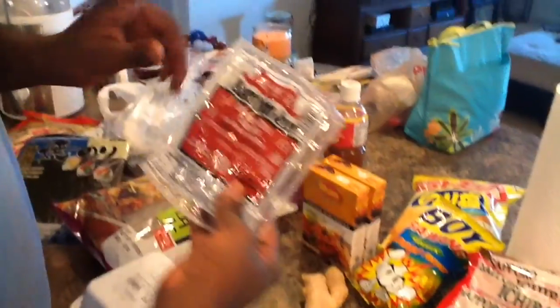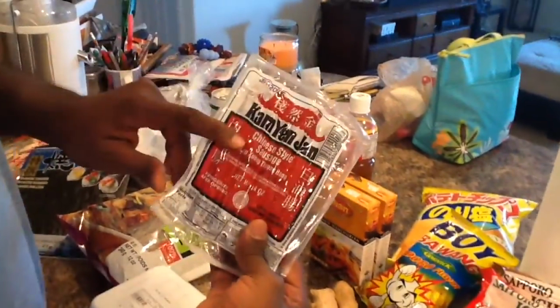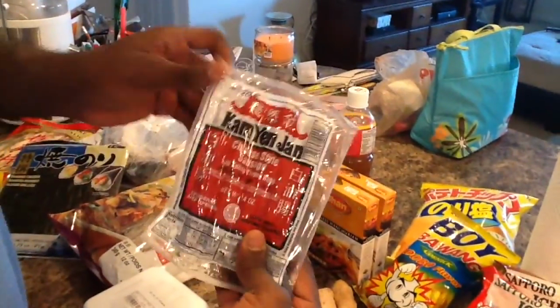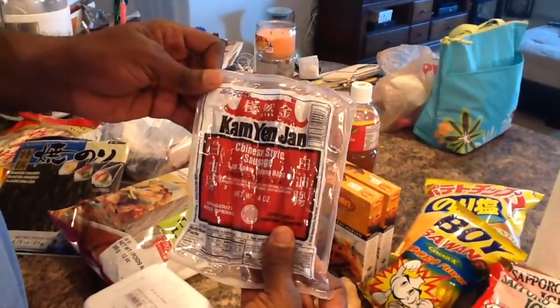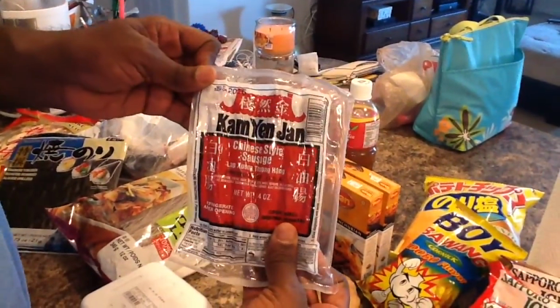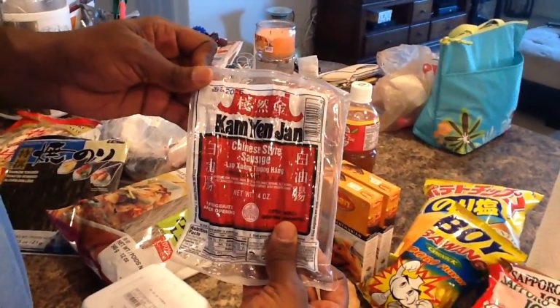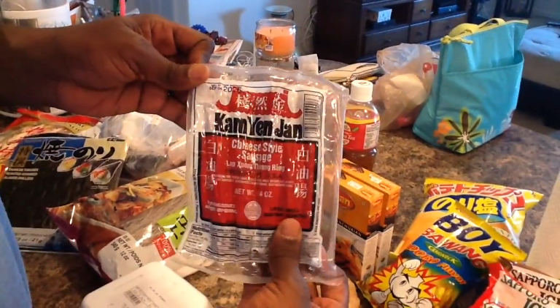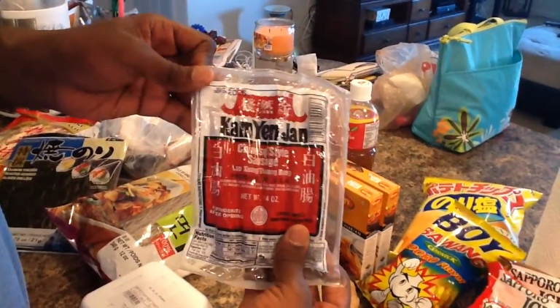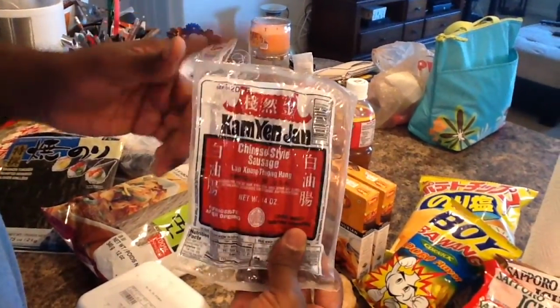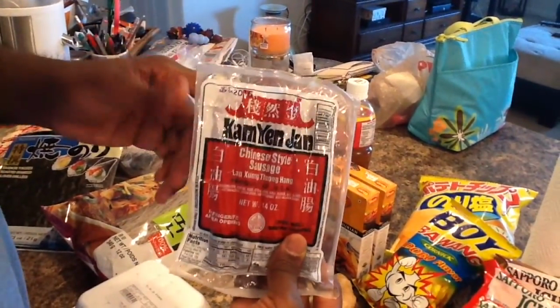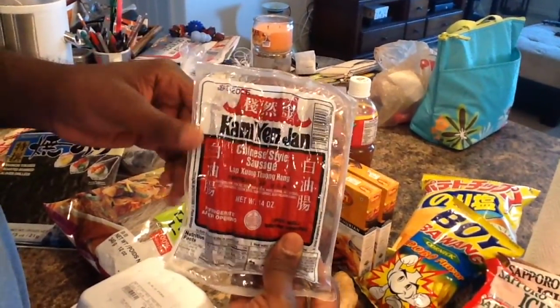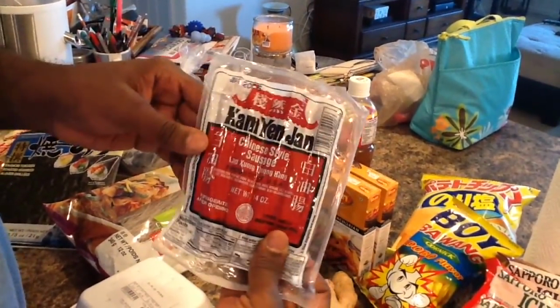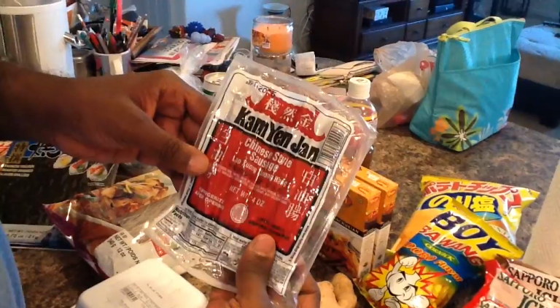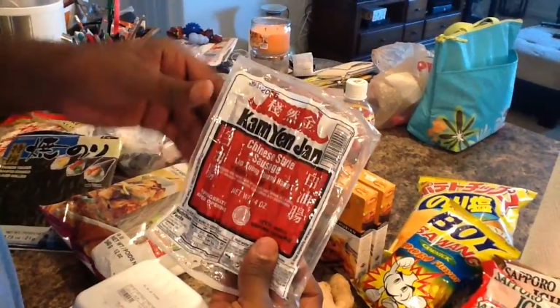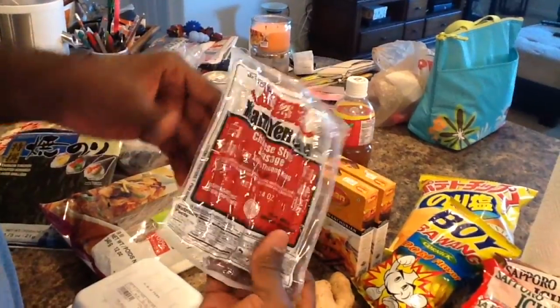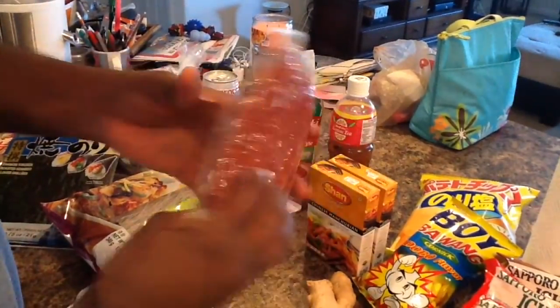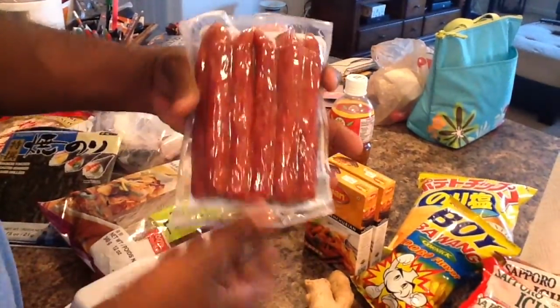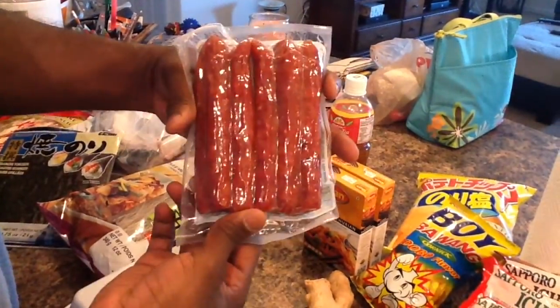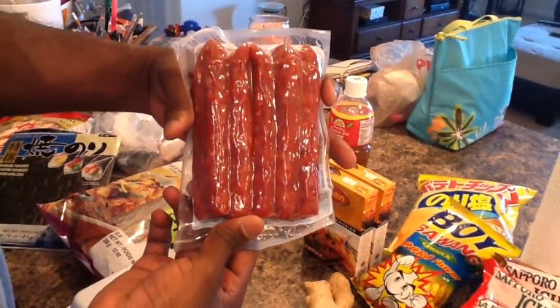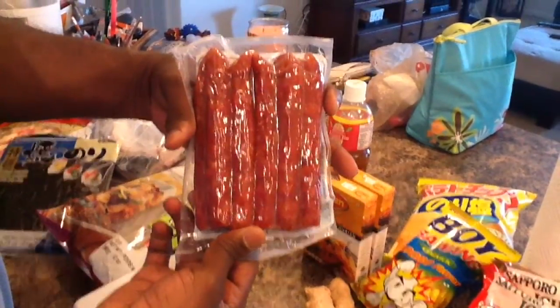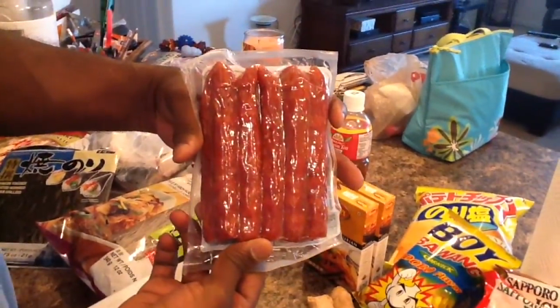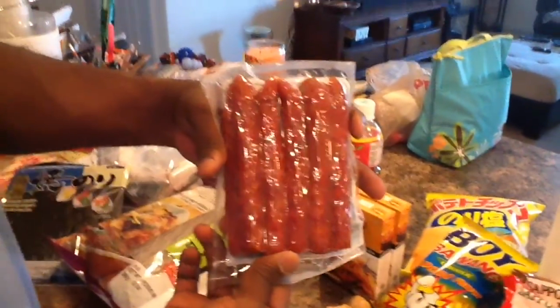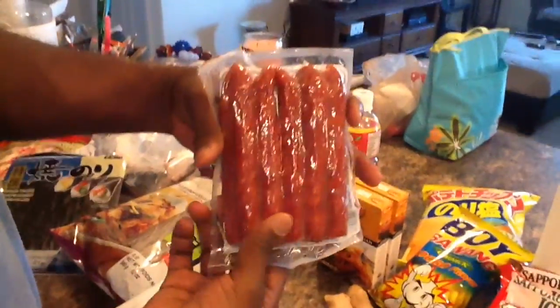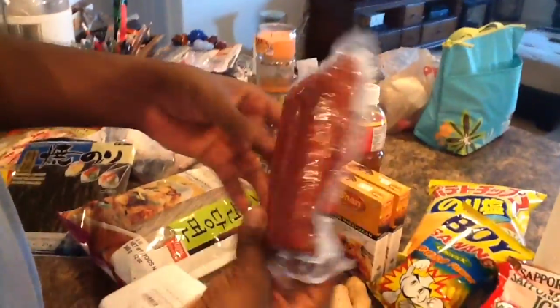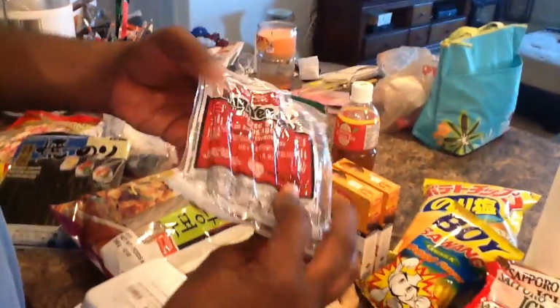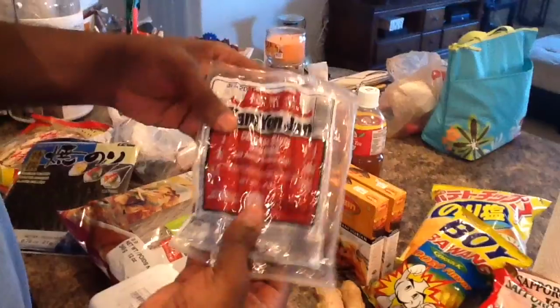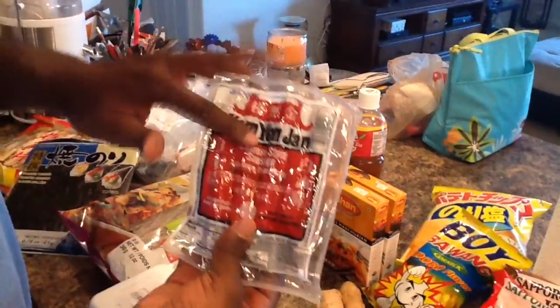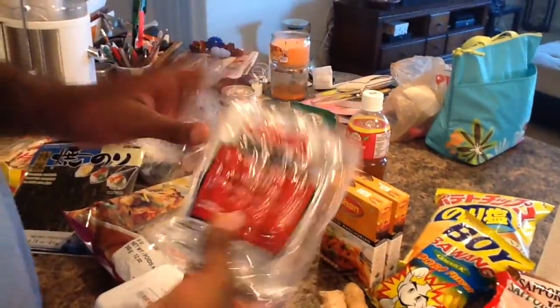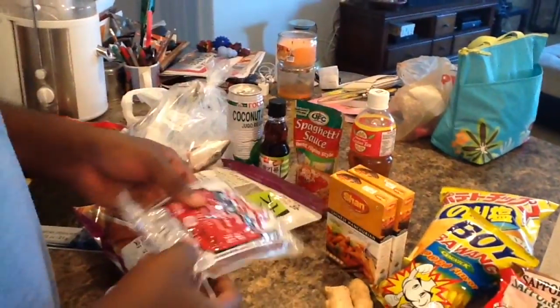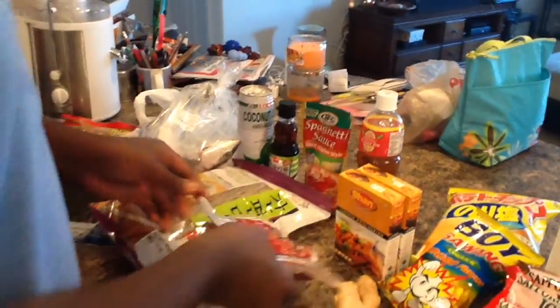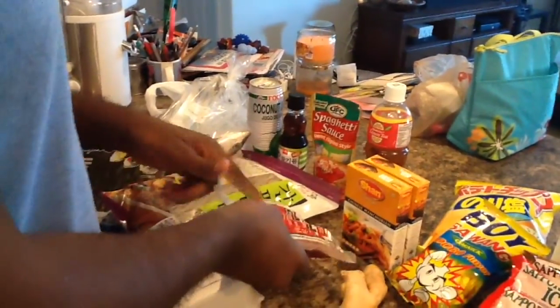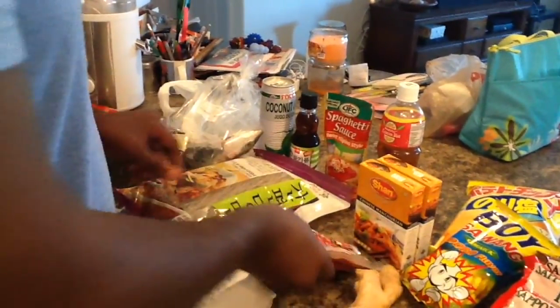We got our usual Chinese style sausage. These are very good. I usually eat them at breakfast. There we go, in case you can't see it. Those are very good — they're sweet and they're good.